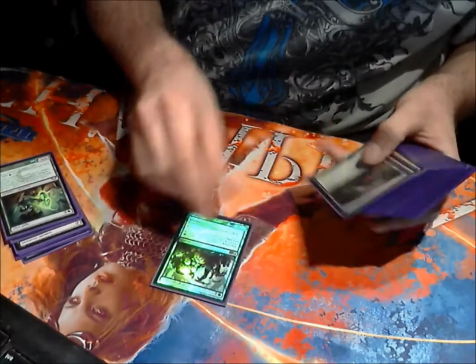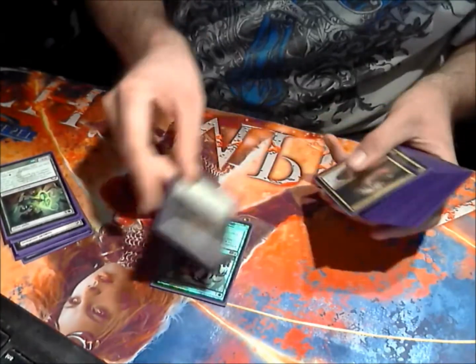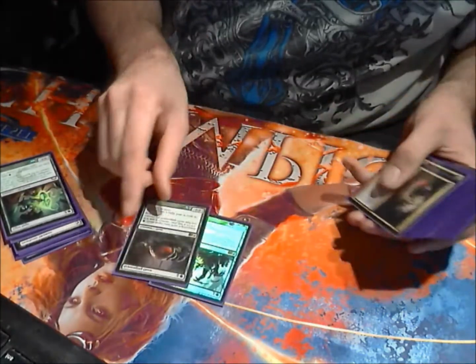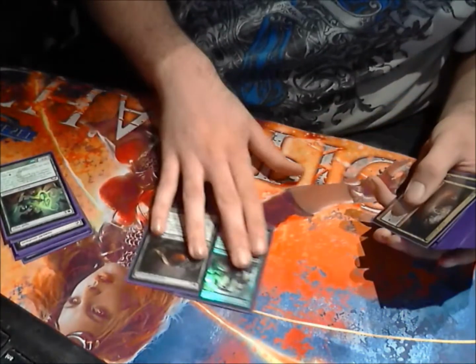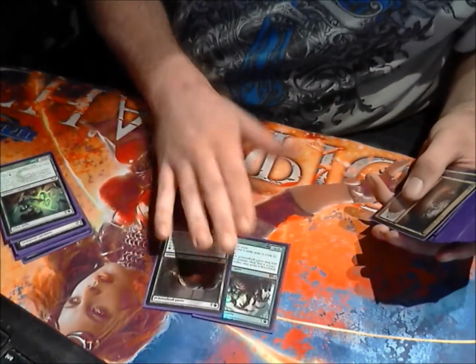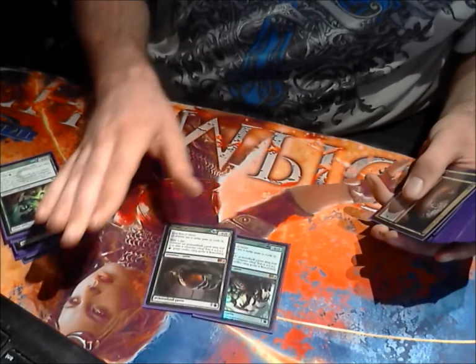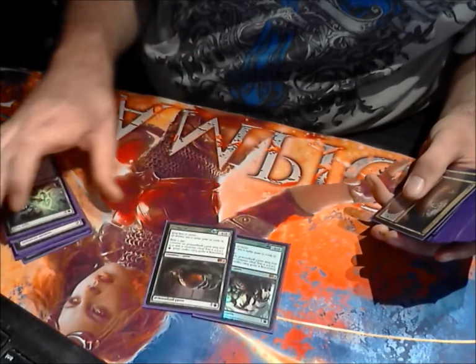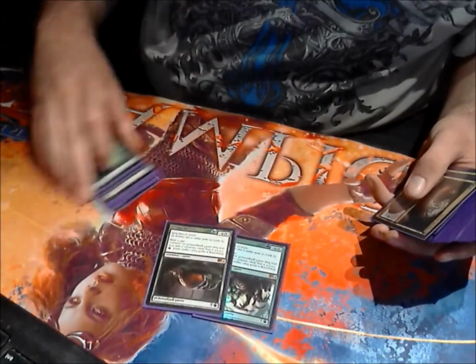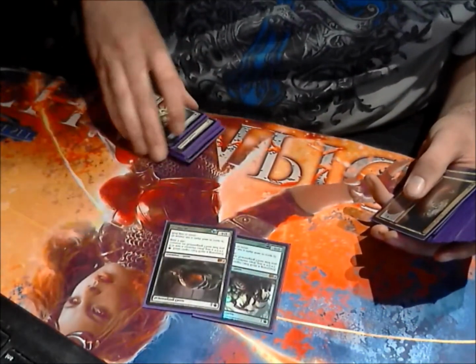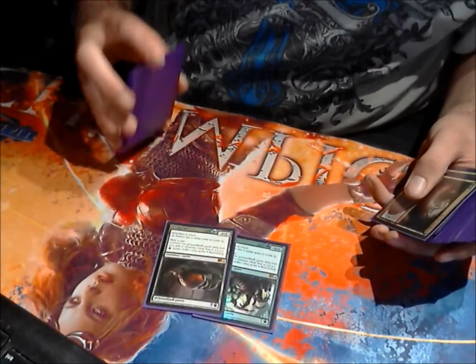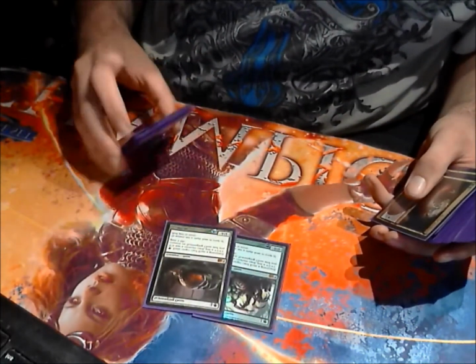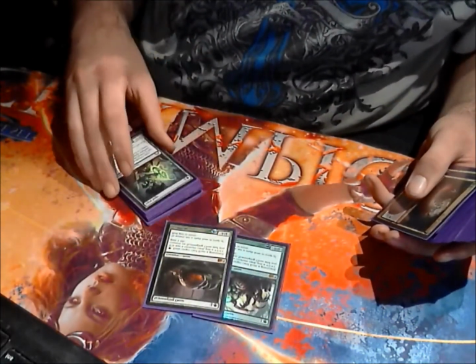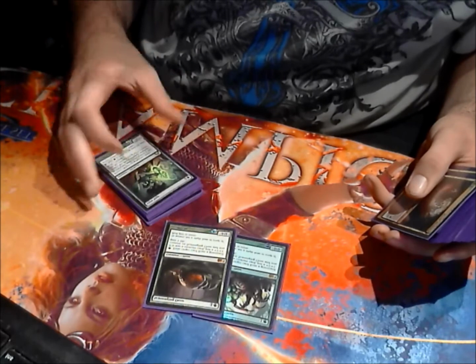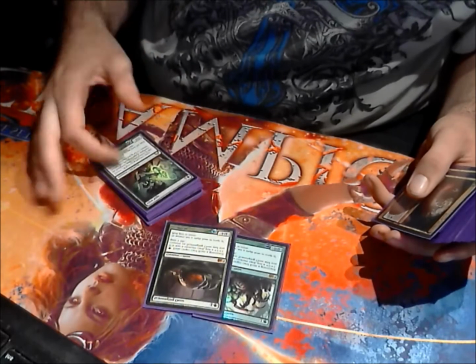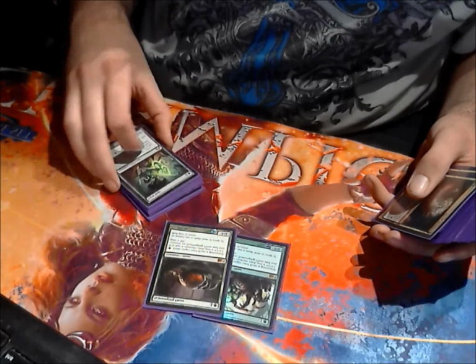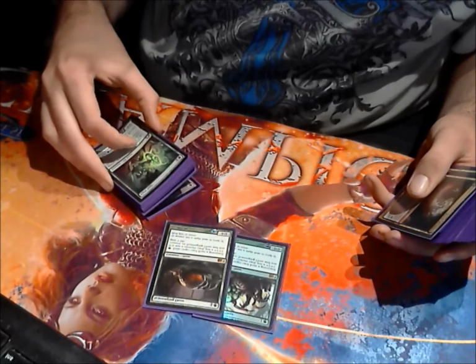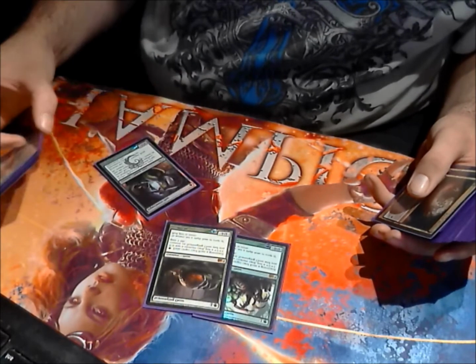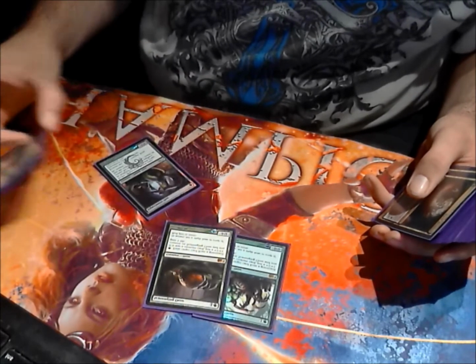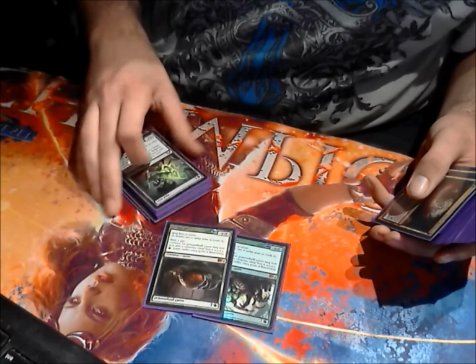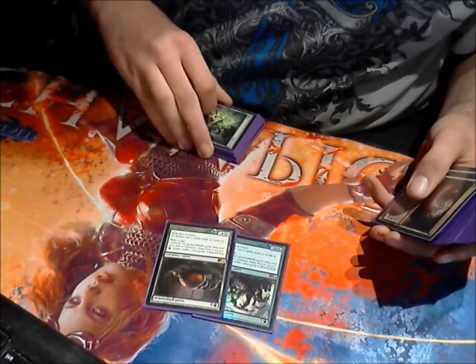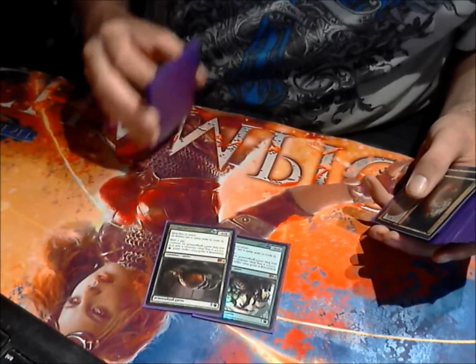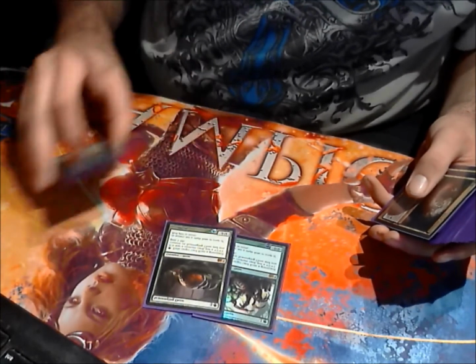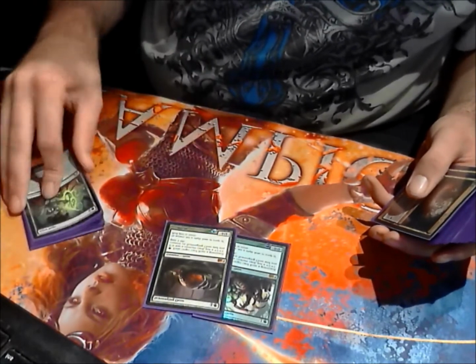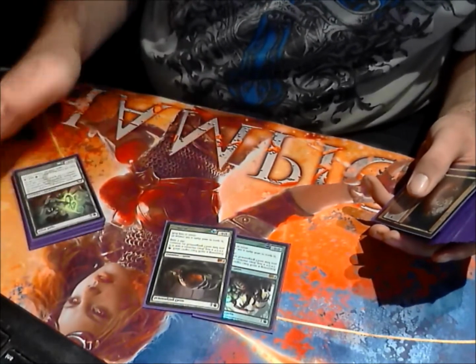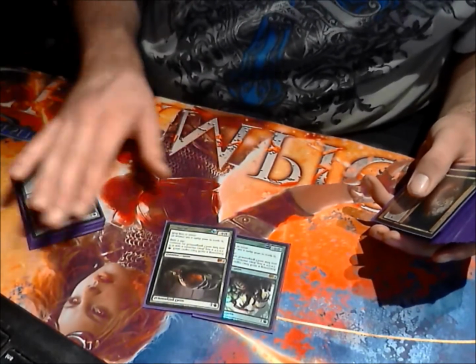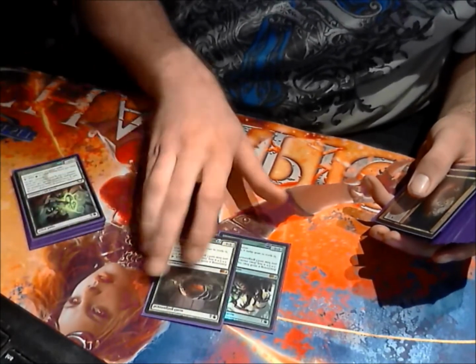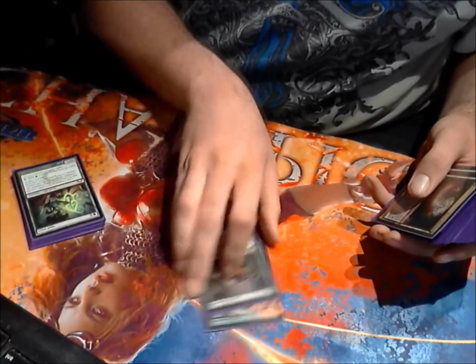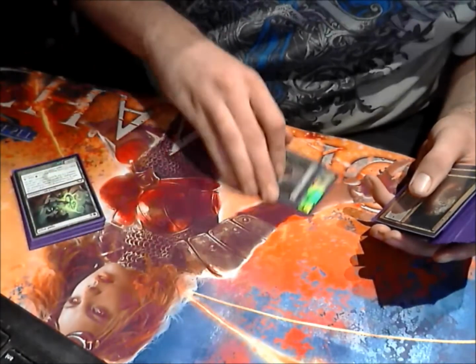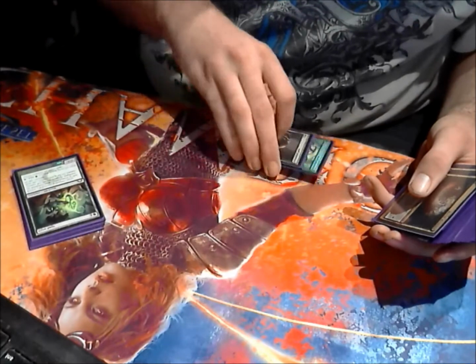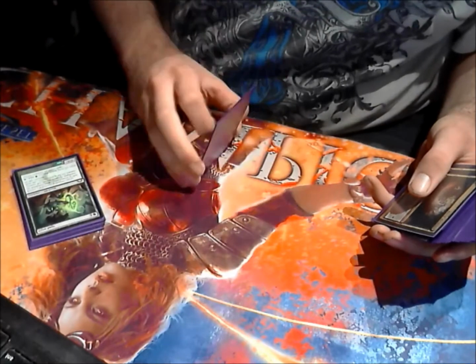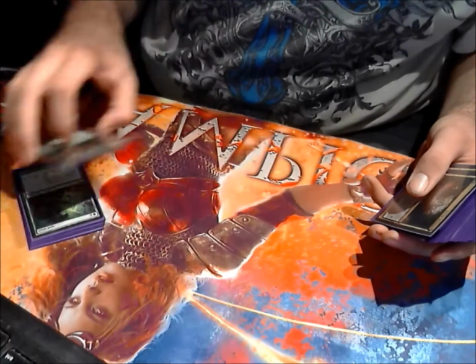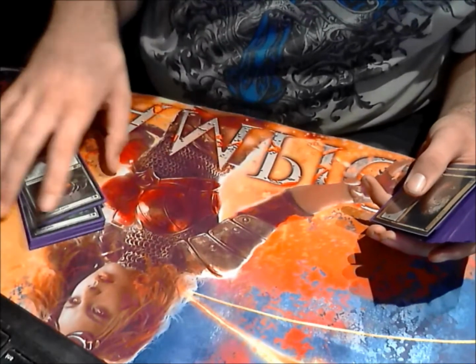Double Scavenging Ooze. The card is just too good. It evolves your Experiment Ones, it just gets really big at the end of the game, and you can gain some life. It's also just a big threat.